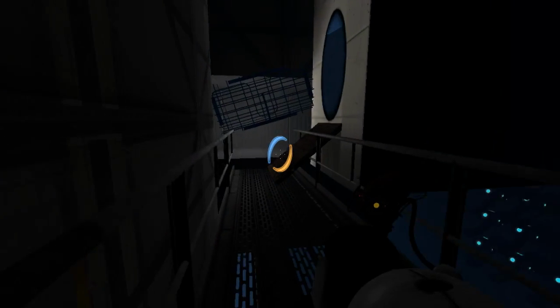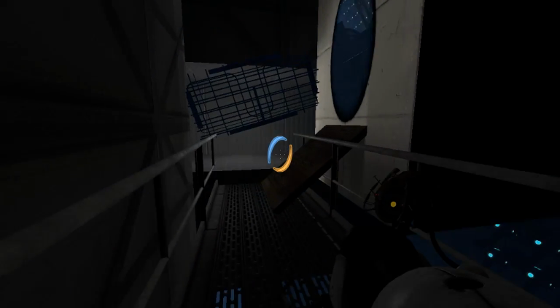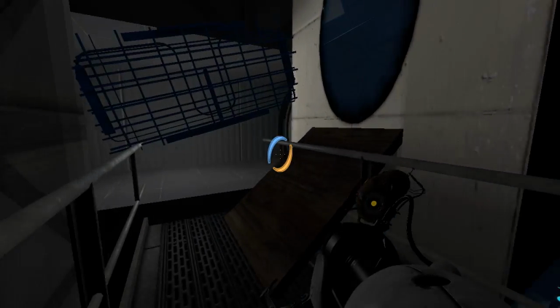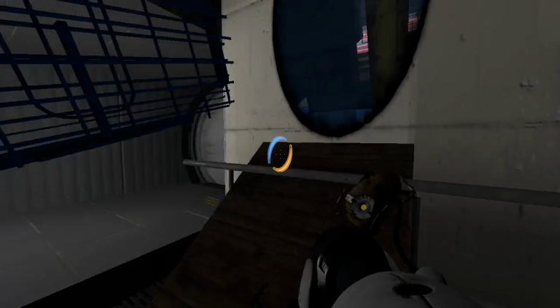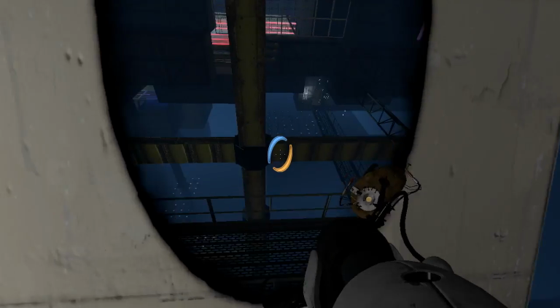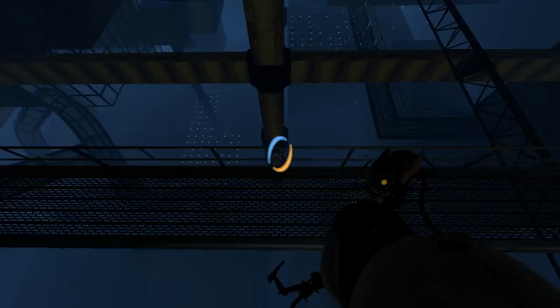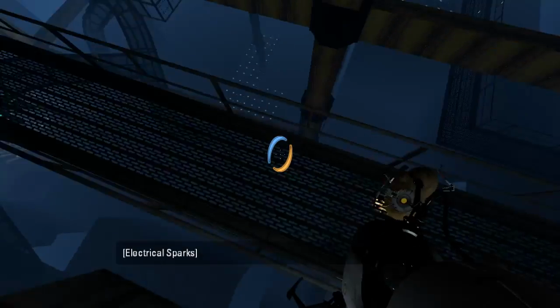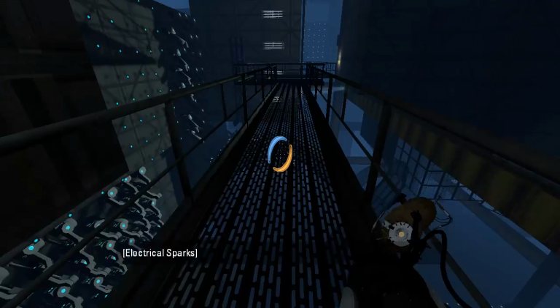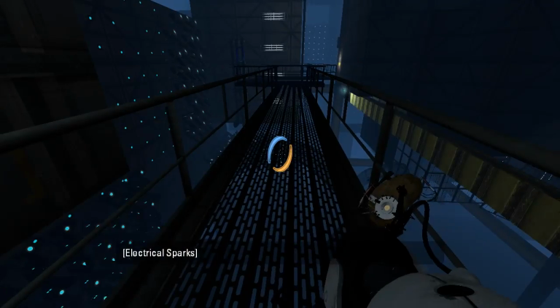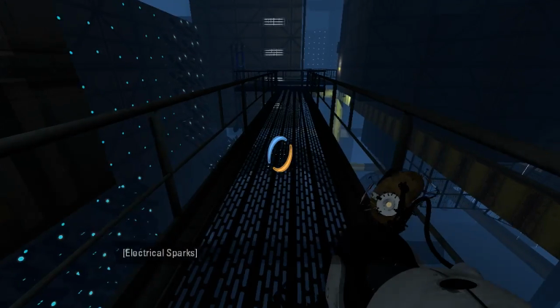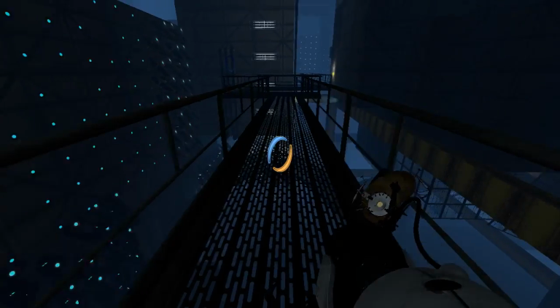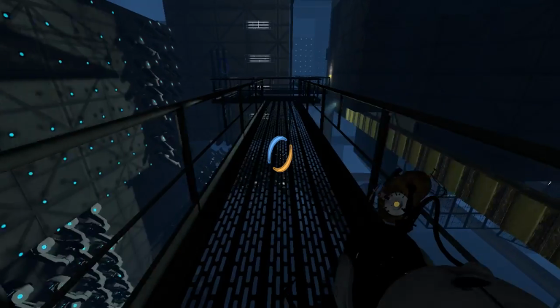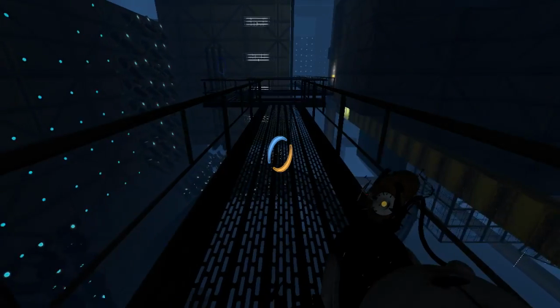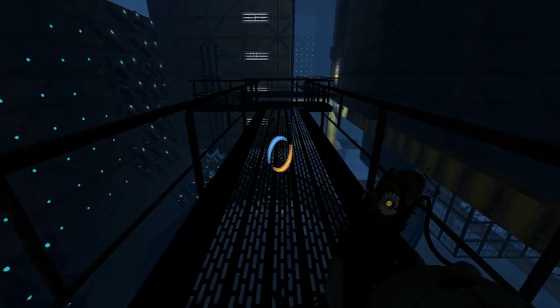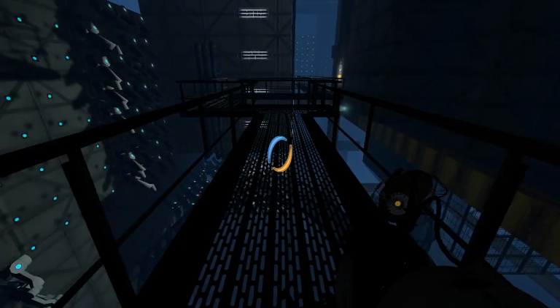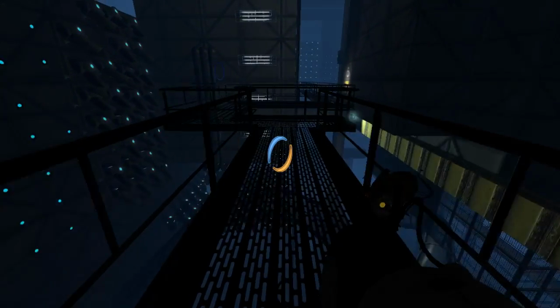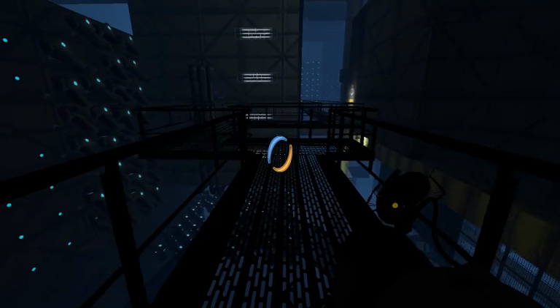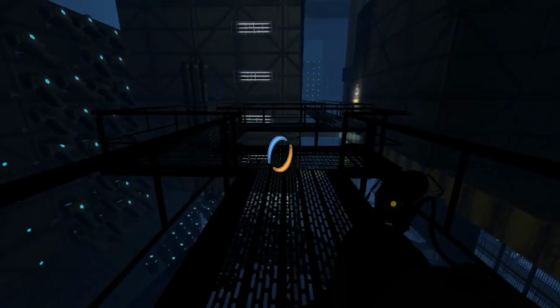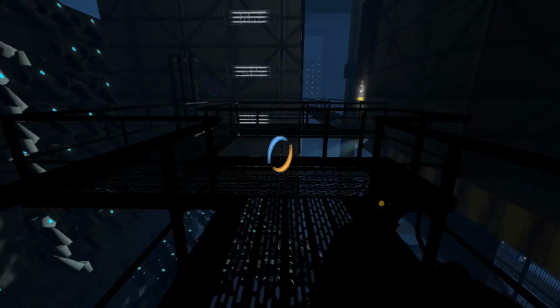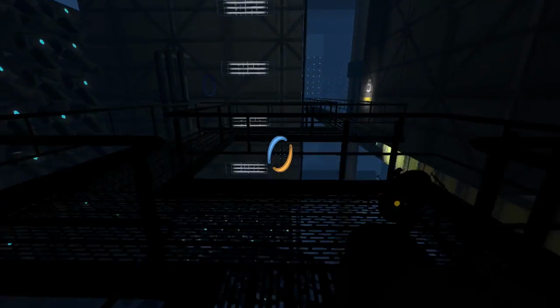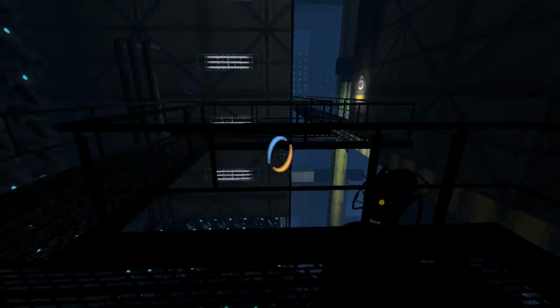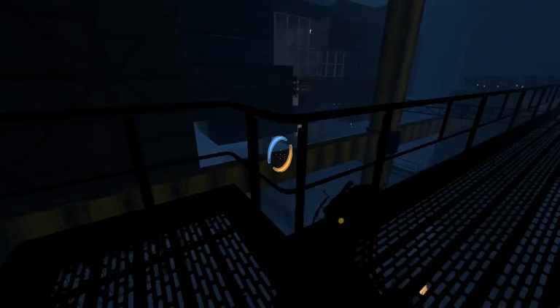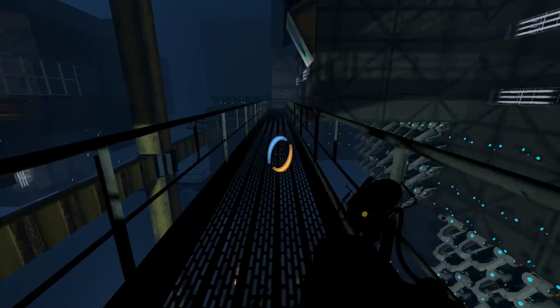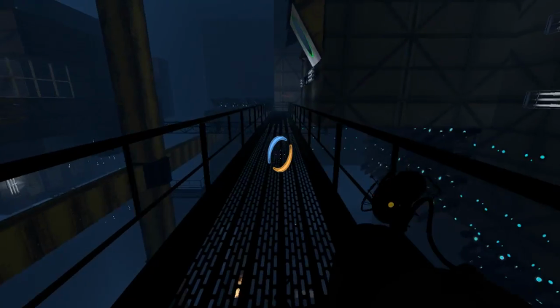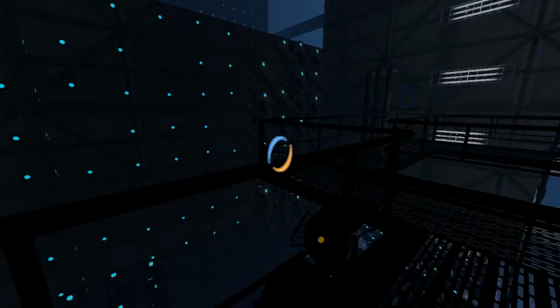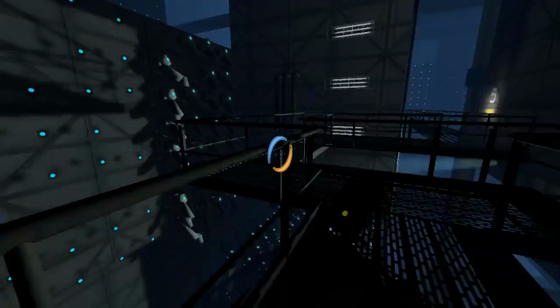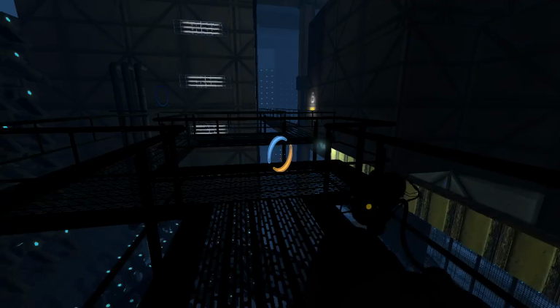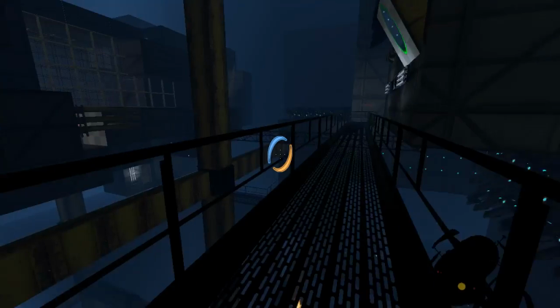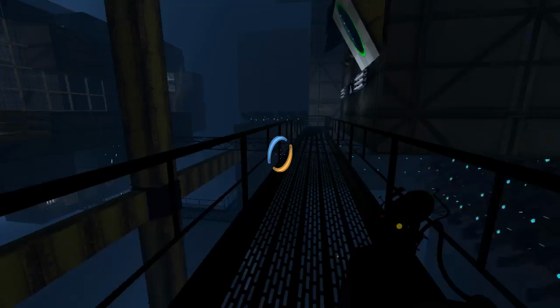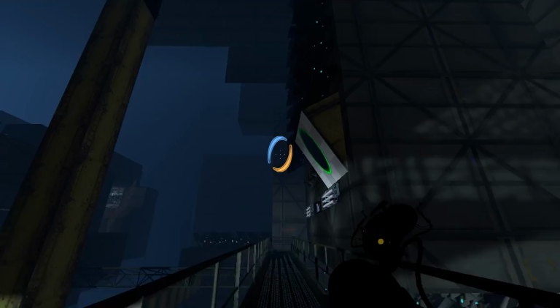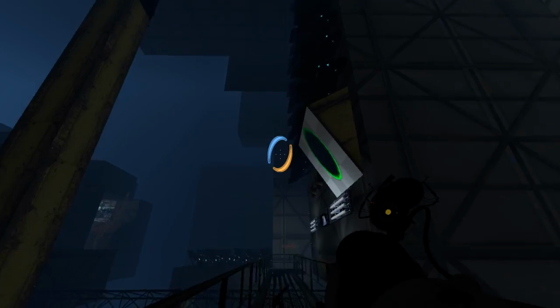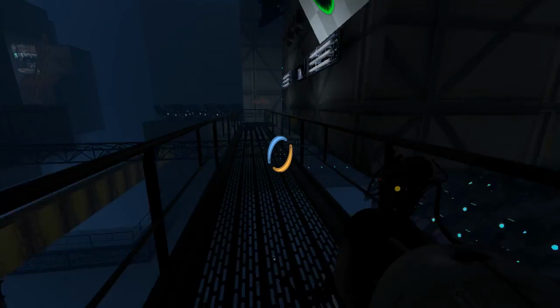Let's see. Let me go through here. What was the point of that? Why is it dark here now? Was it dark here before? I don't remember.